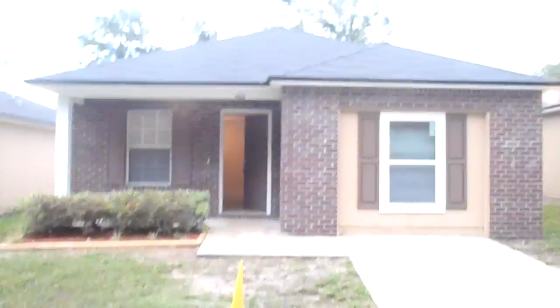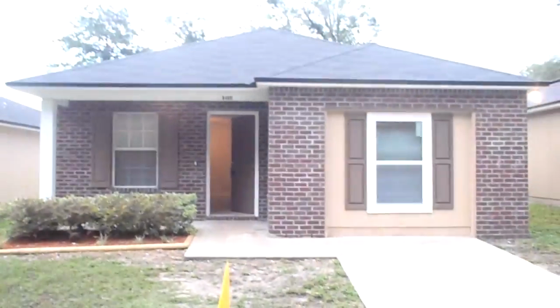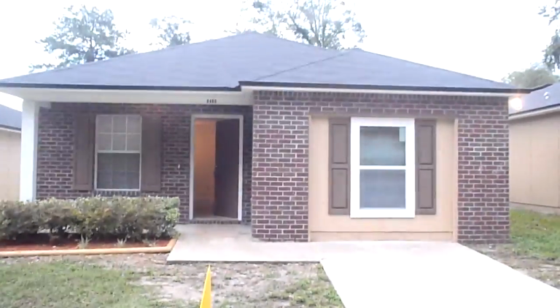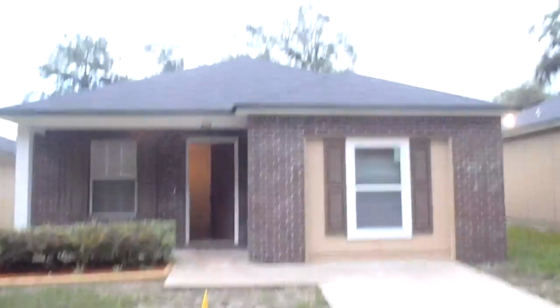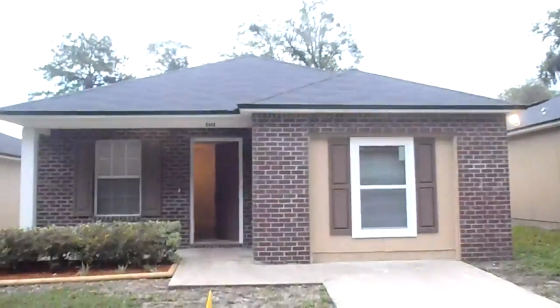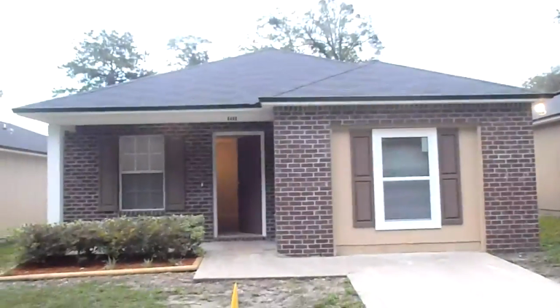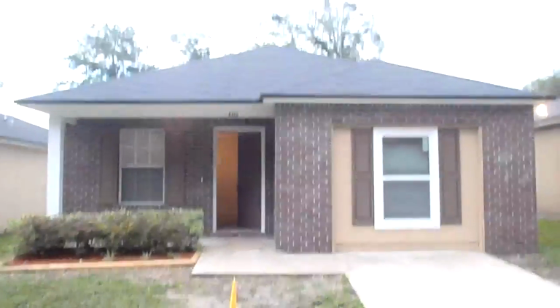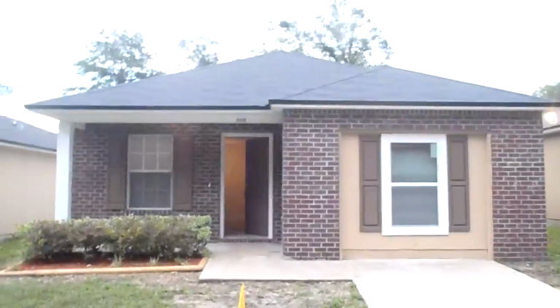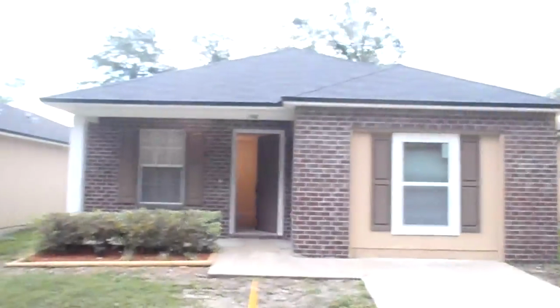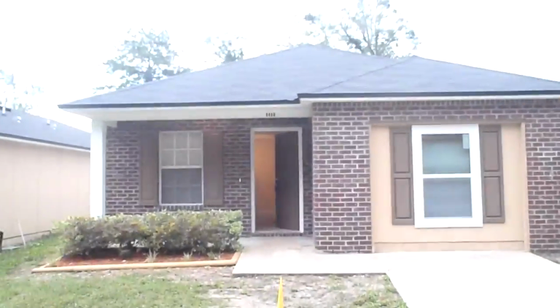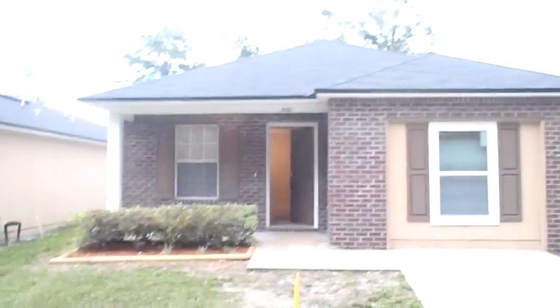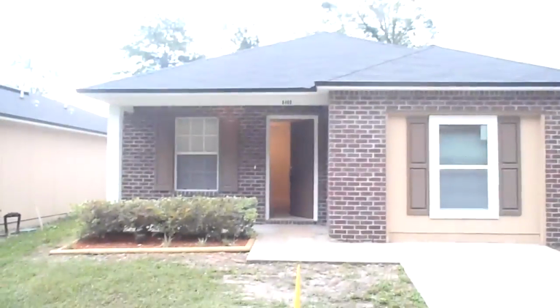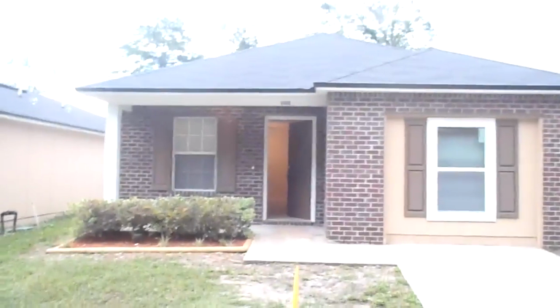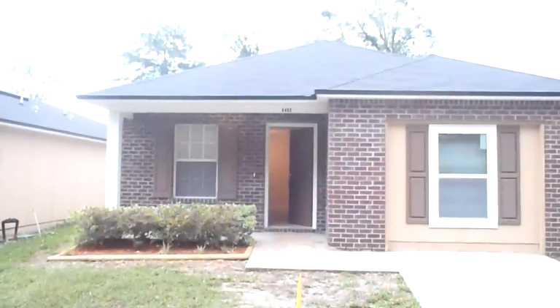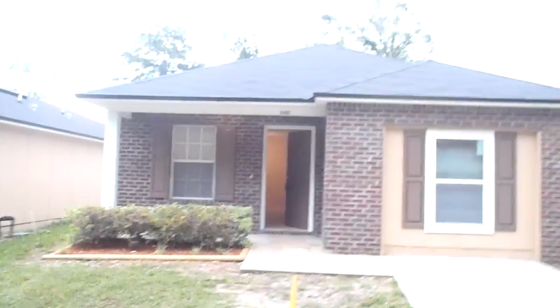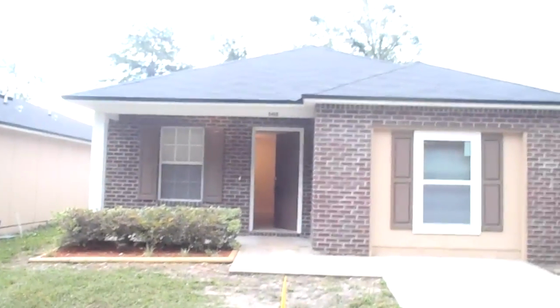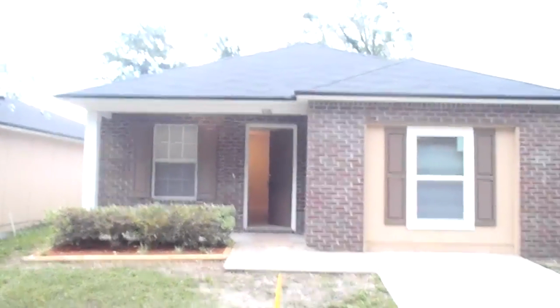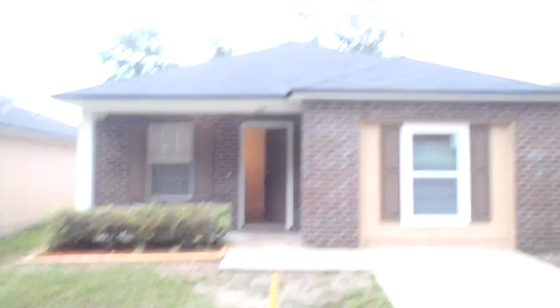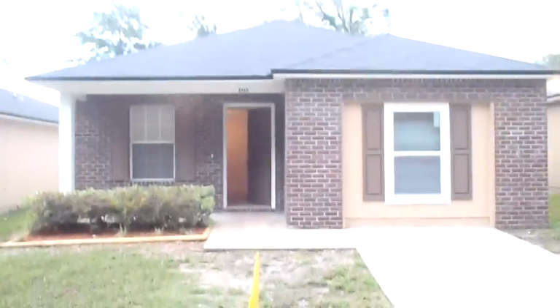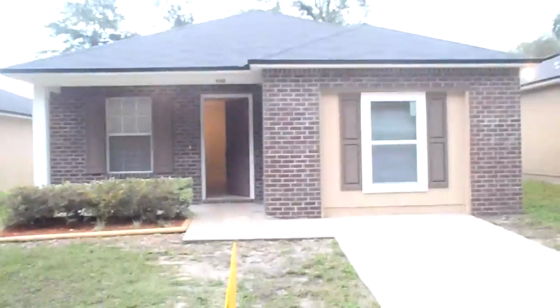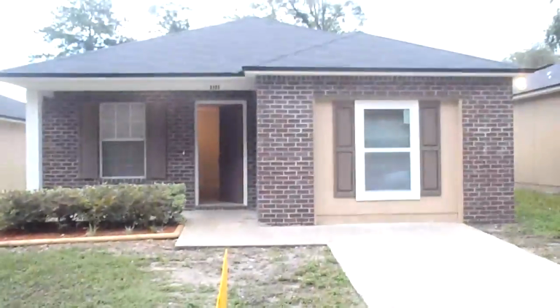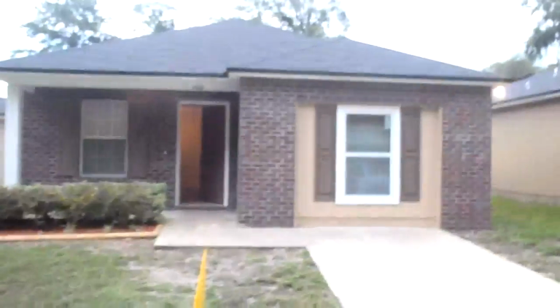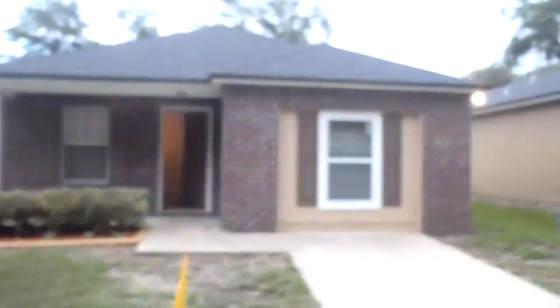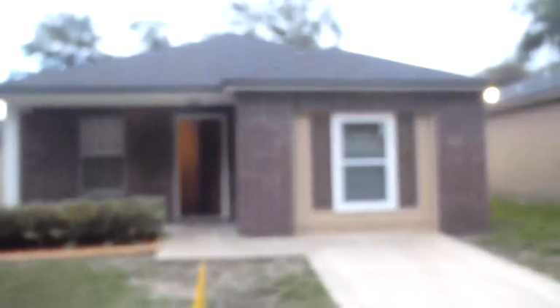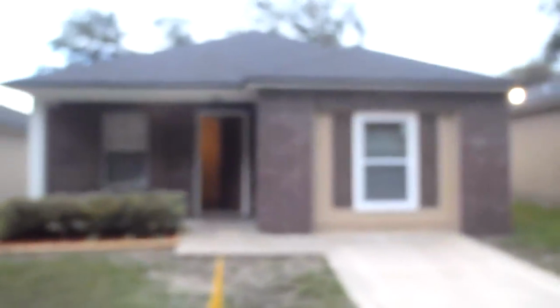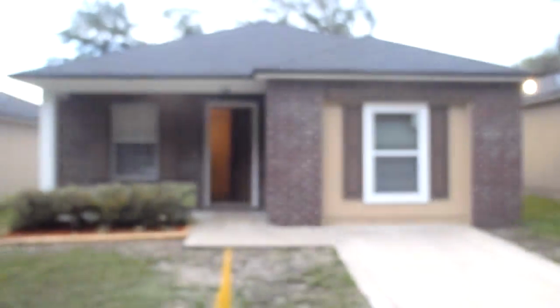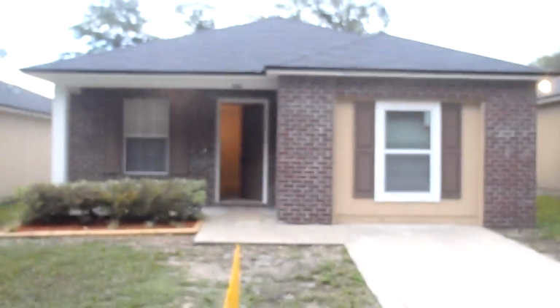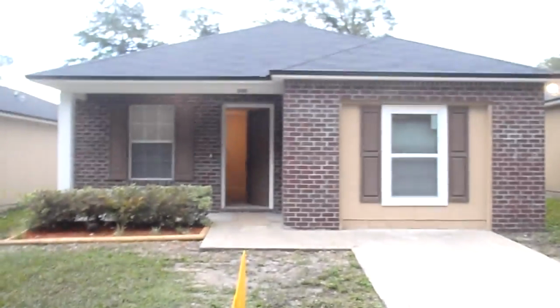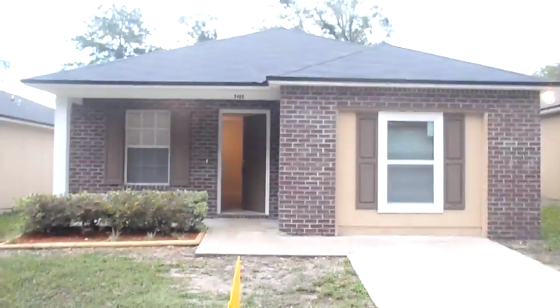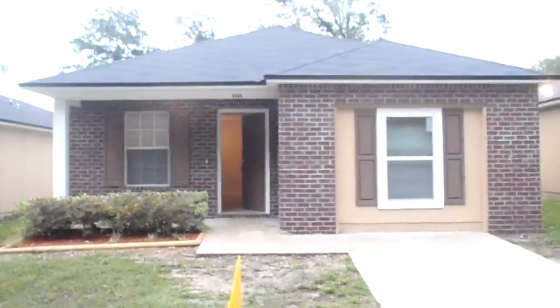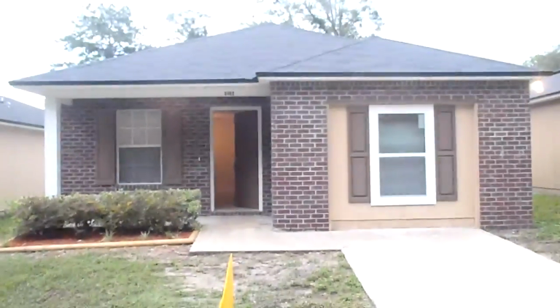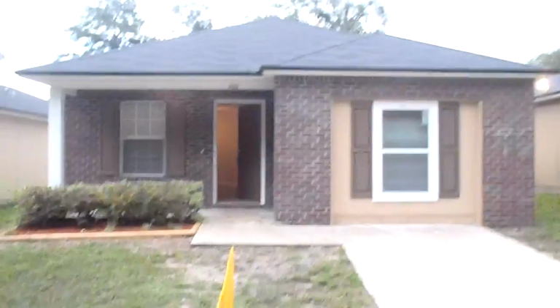Hey, John here at 8460 Kona Avenue for a final walkthrough now that we've completed the rehab. We finished everything up on the house. The house looks amazing.